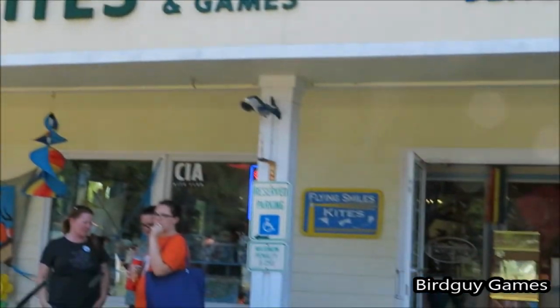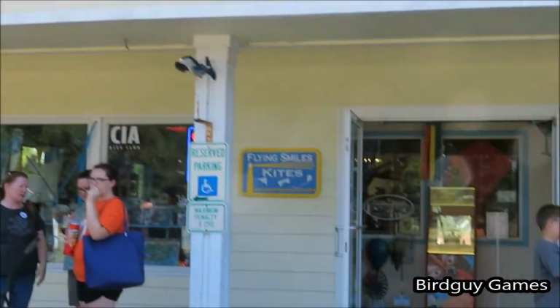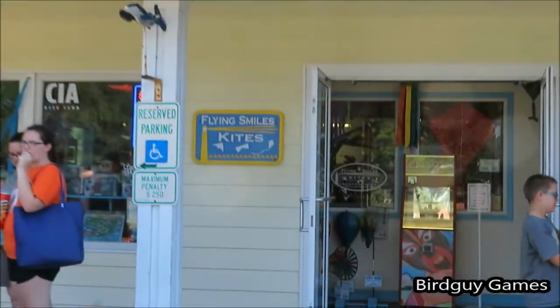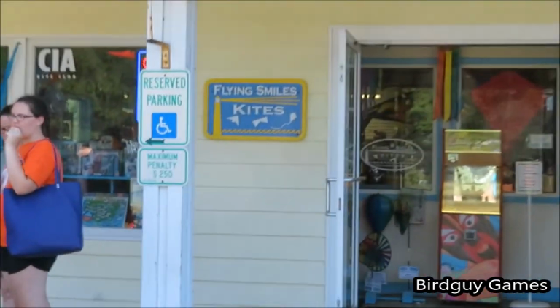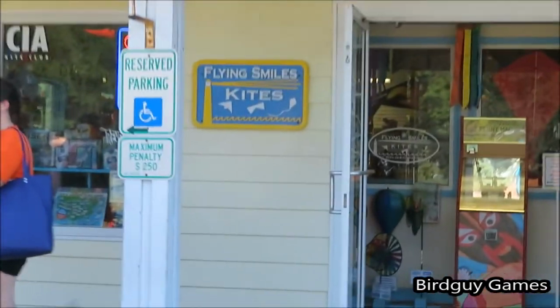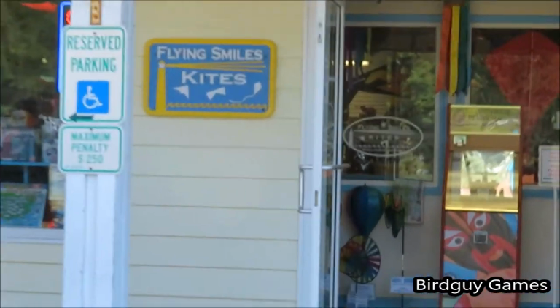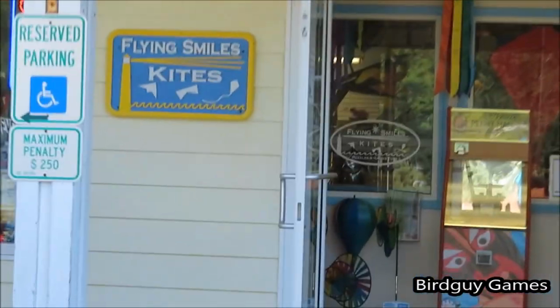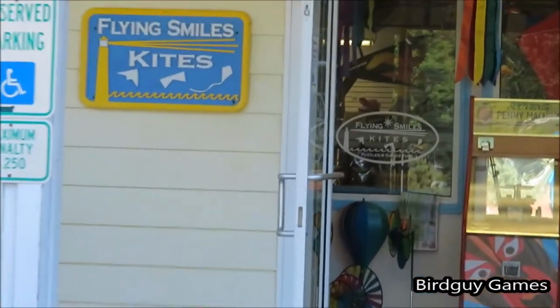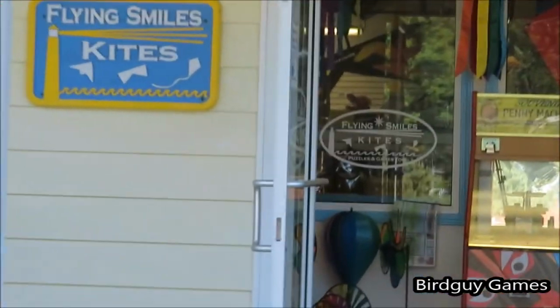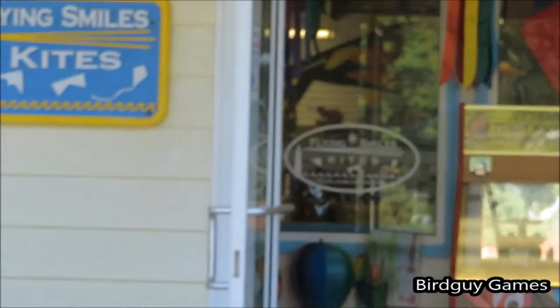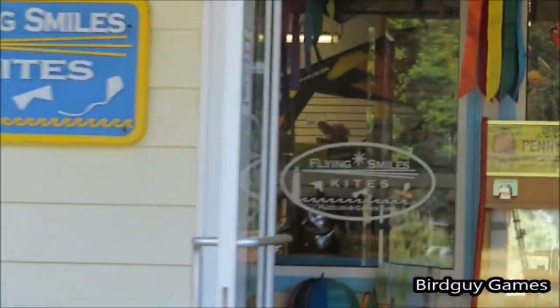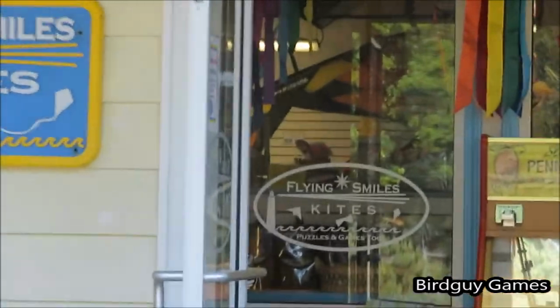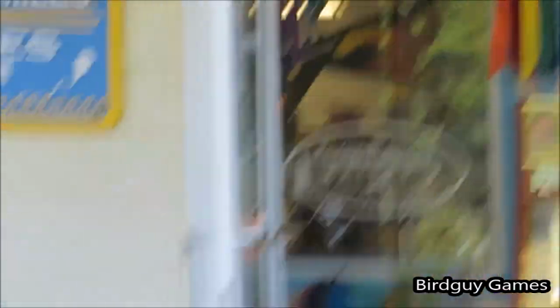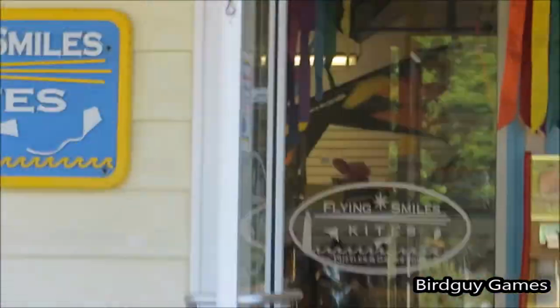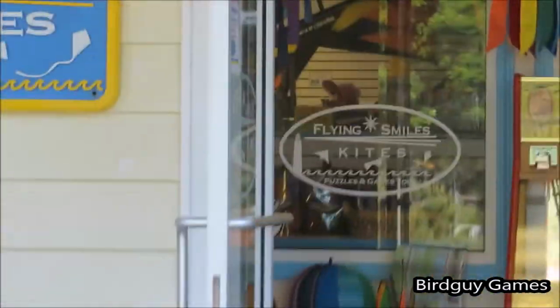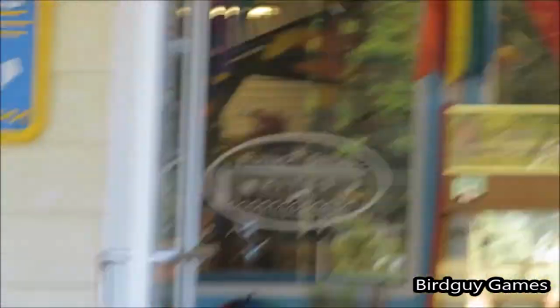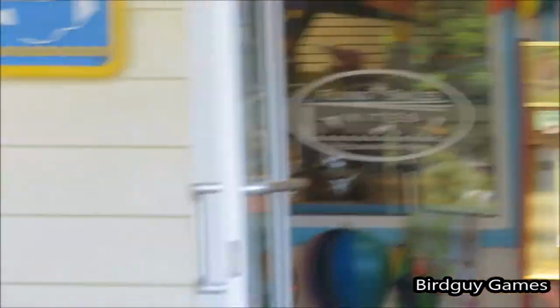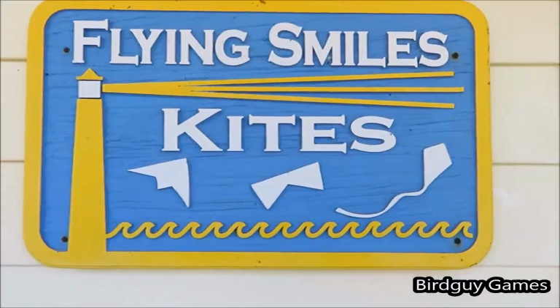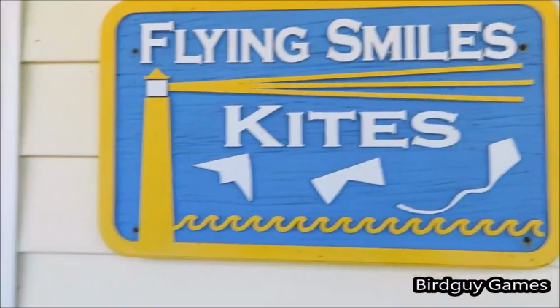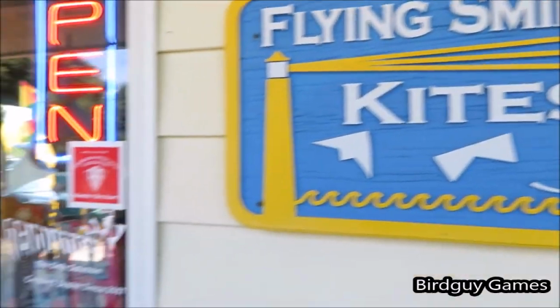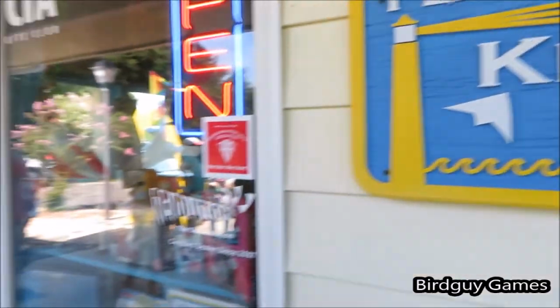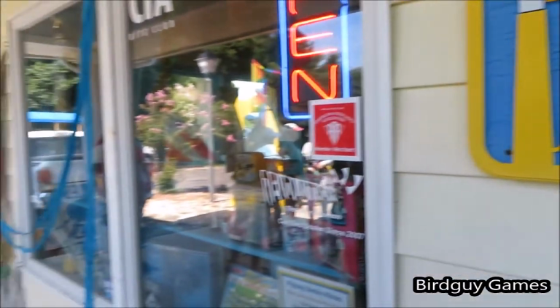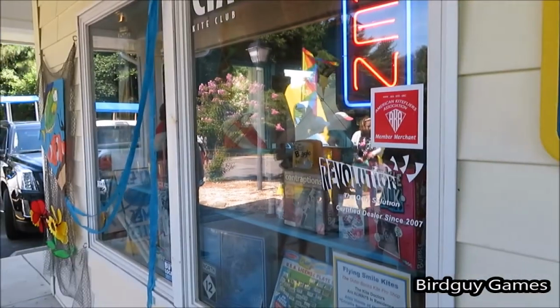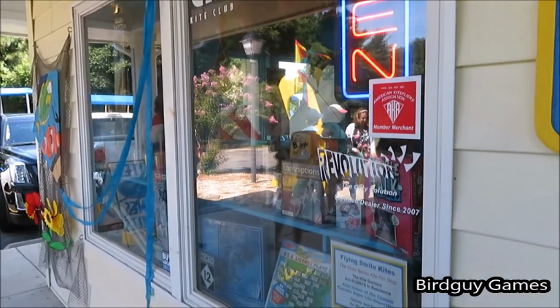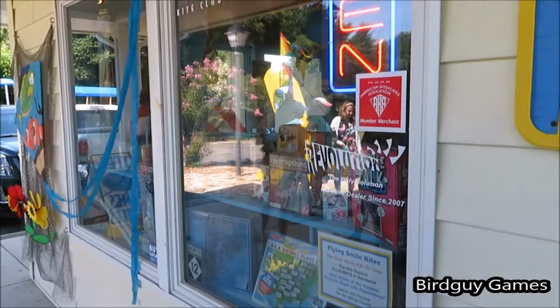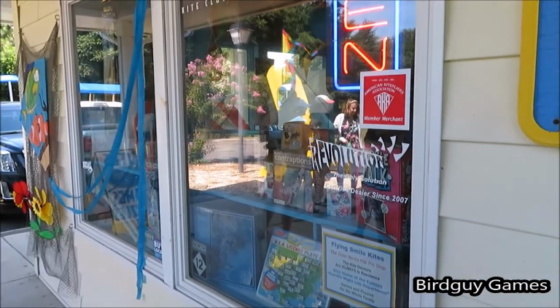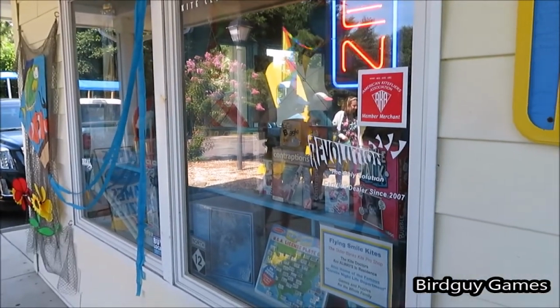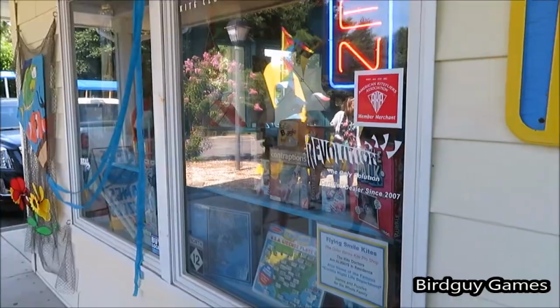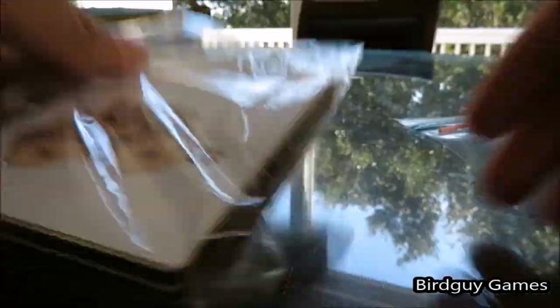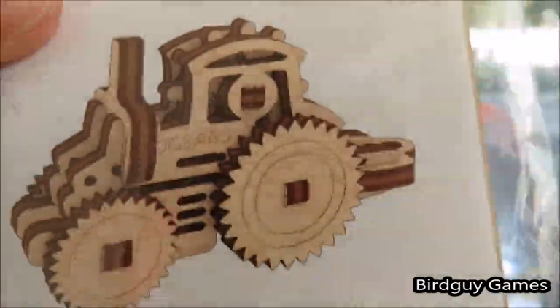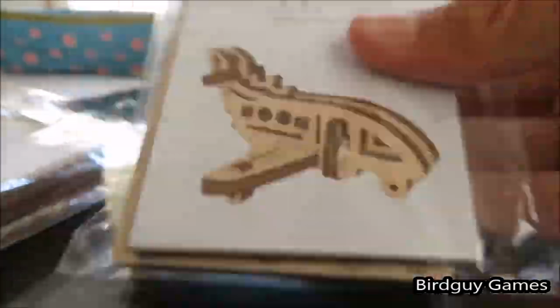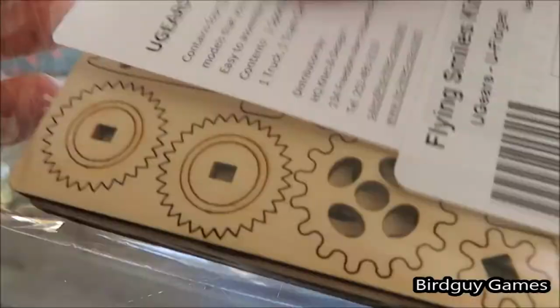I hope you guys check out this store. It's a really, really cool place. I'll leave a link down to their website in the description so you guys can go there and look and see what they carry.